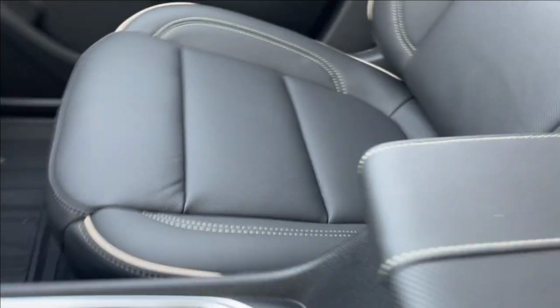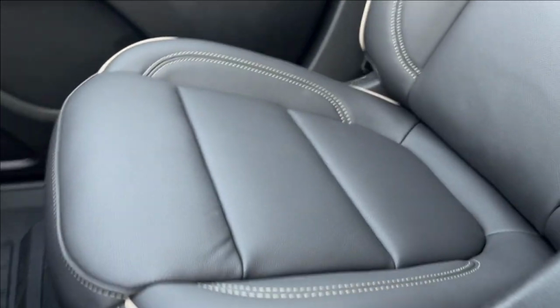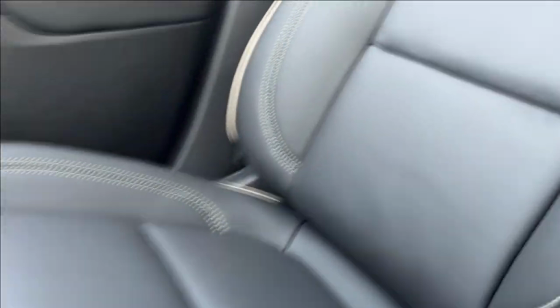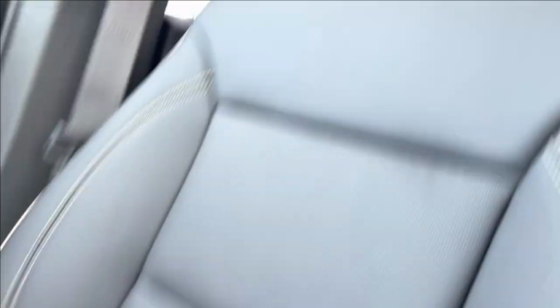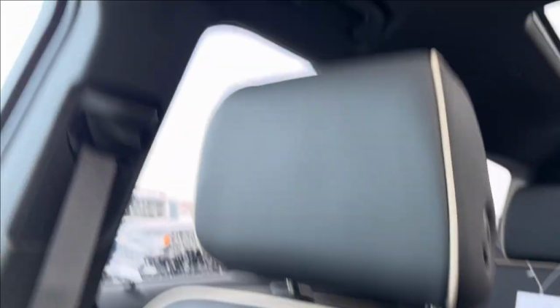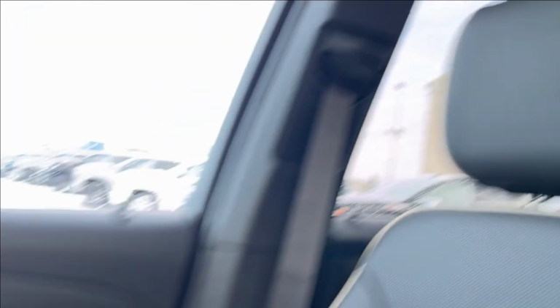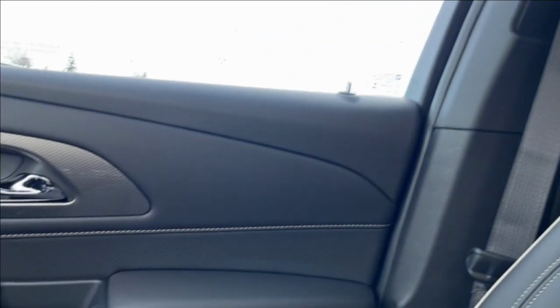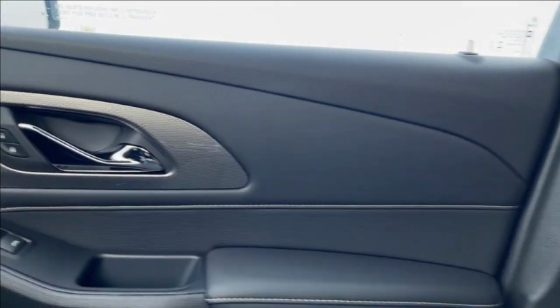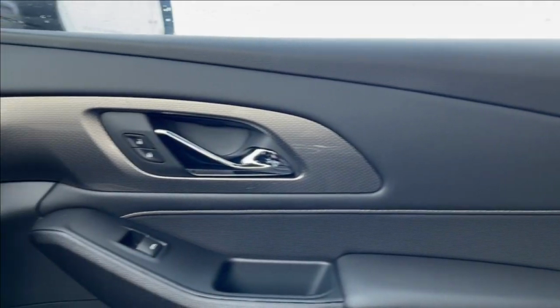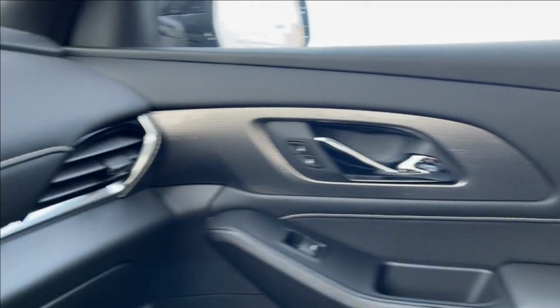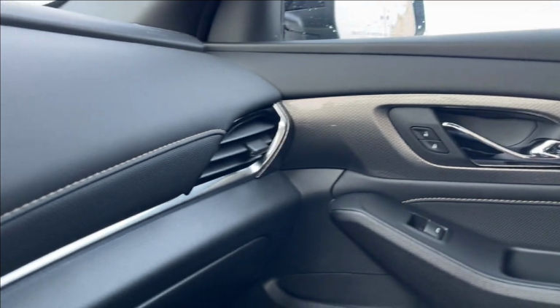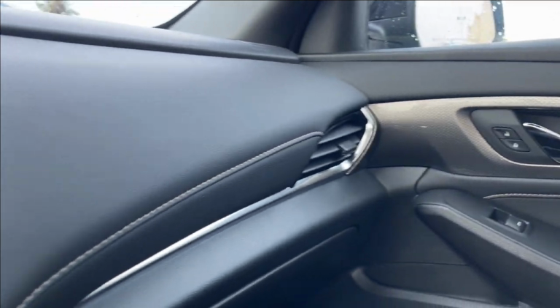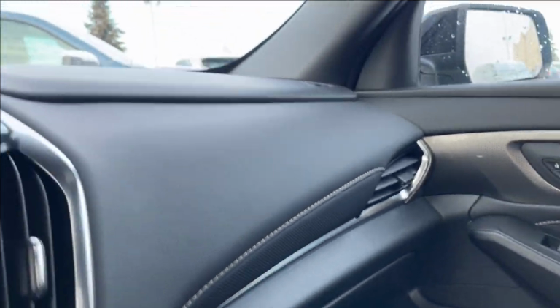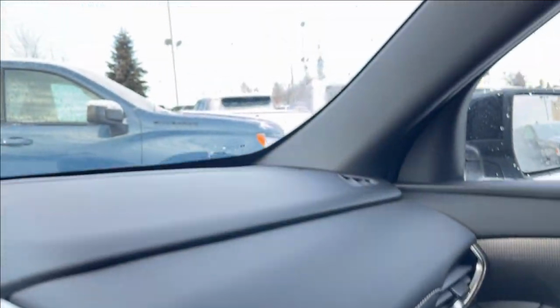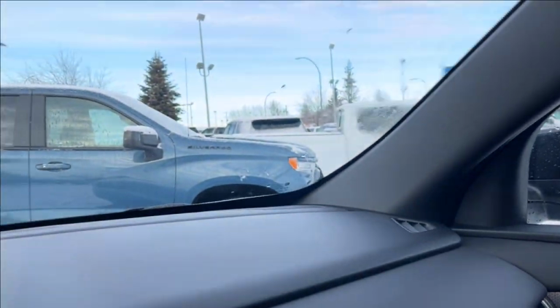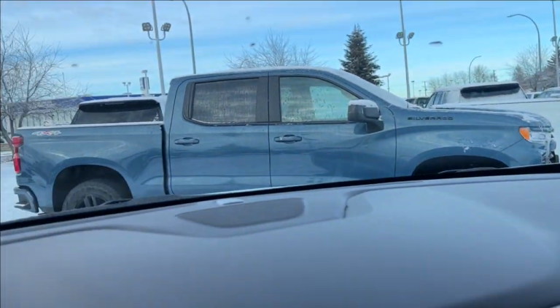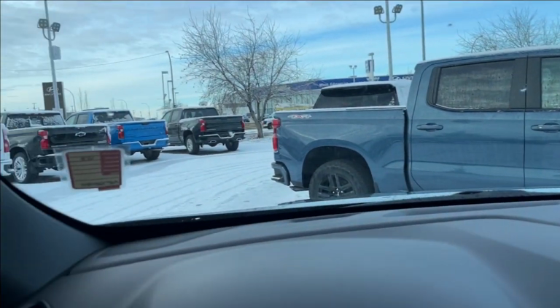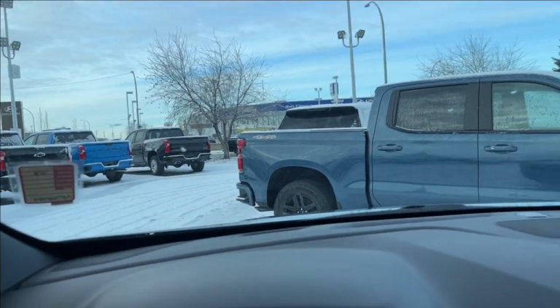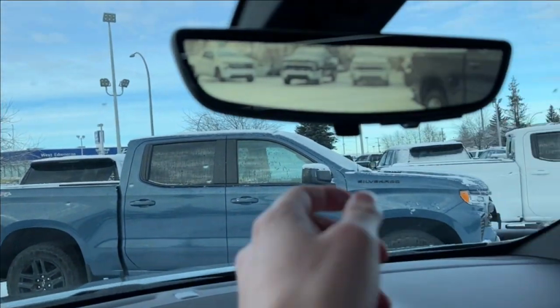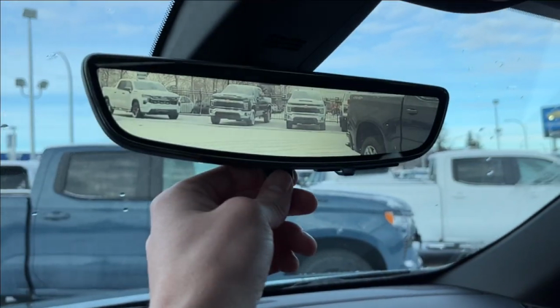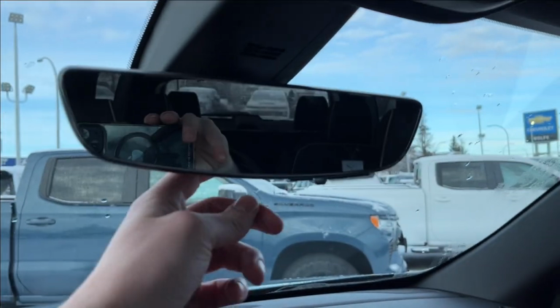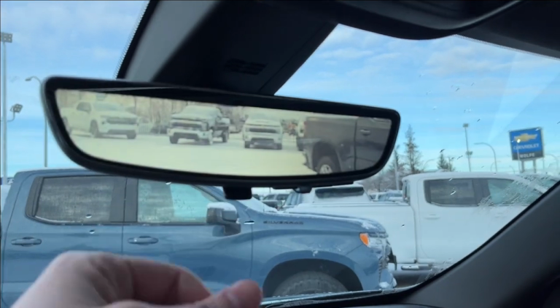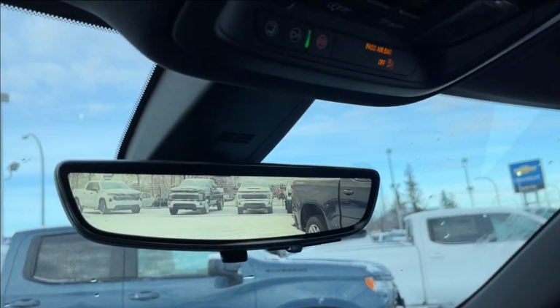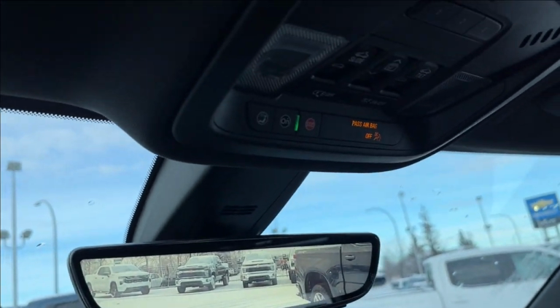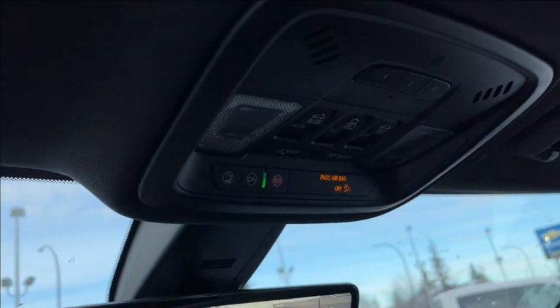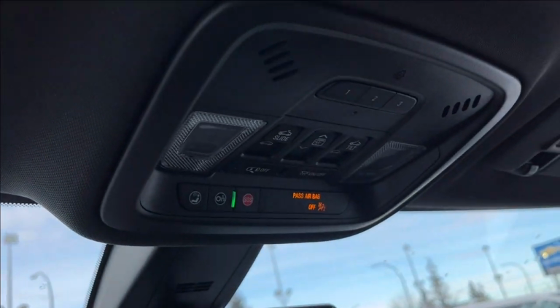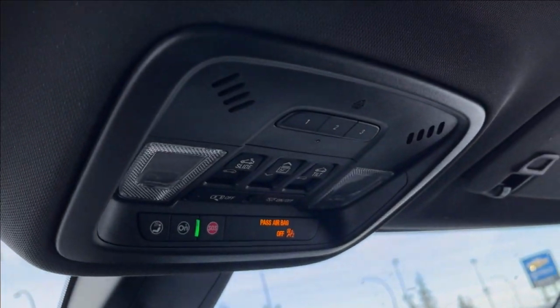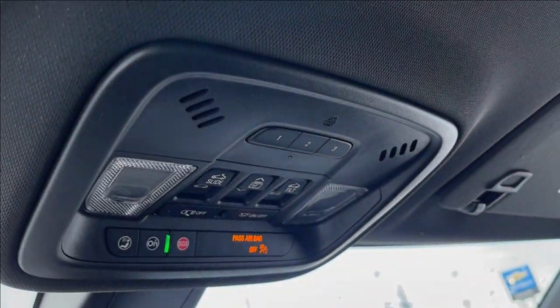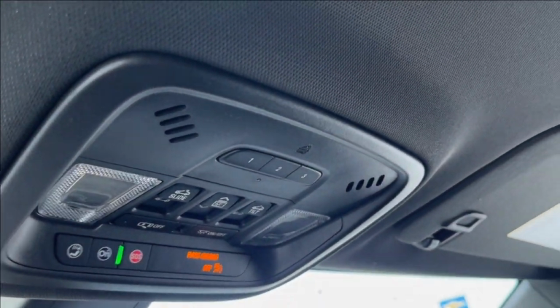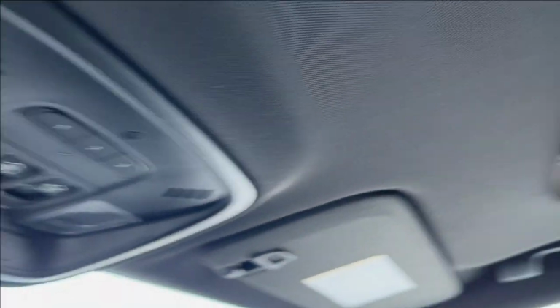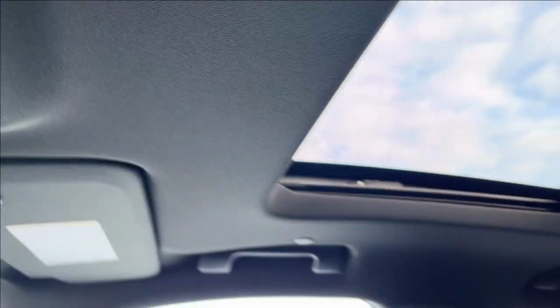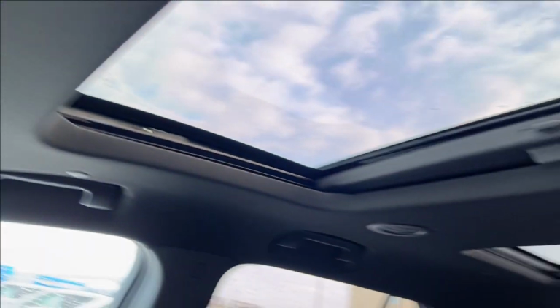The passenger side is getting that same stitch and finish, same with across the doors and across the dash. Both speakers up top as well. Camera, regular rear-view mirror, as well as your SOS and OnStar services, and your double sunroof.